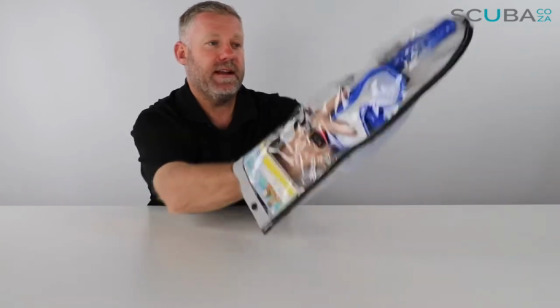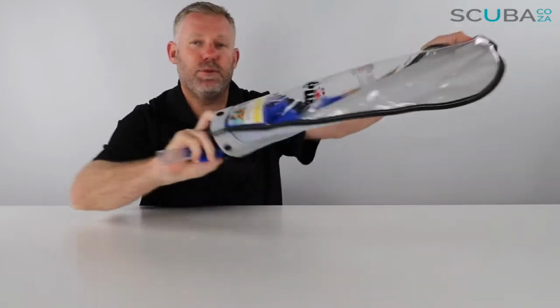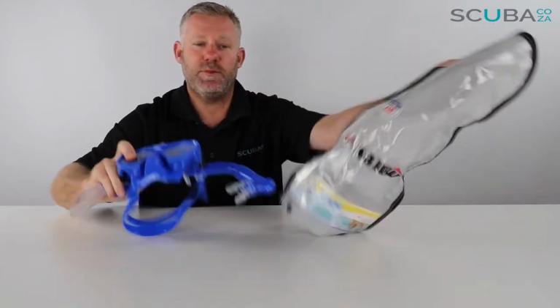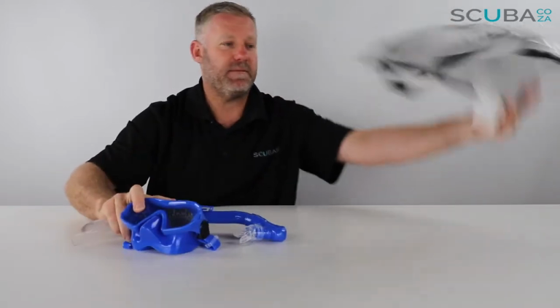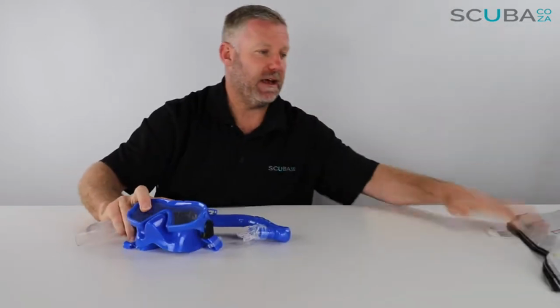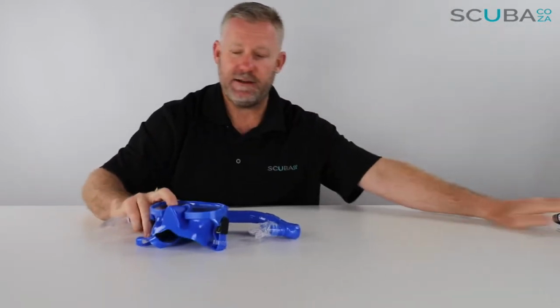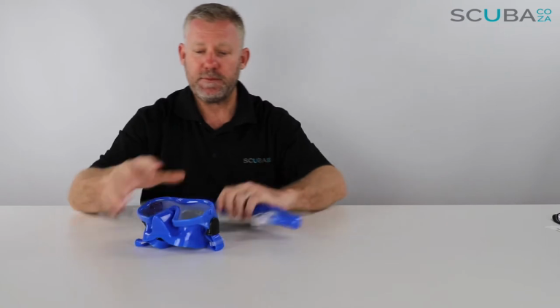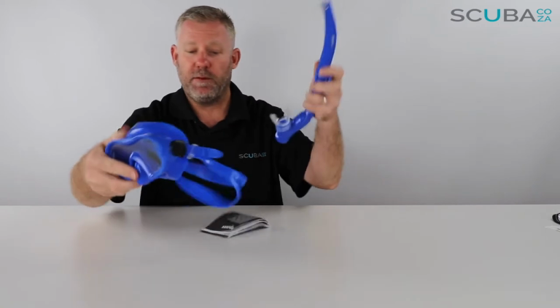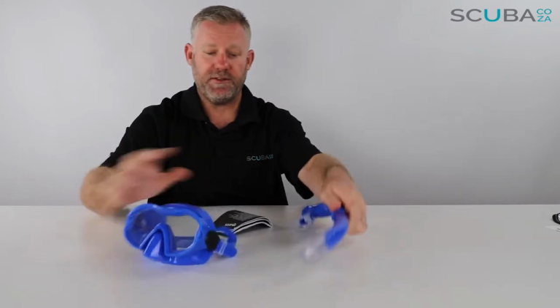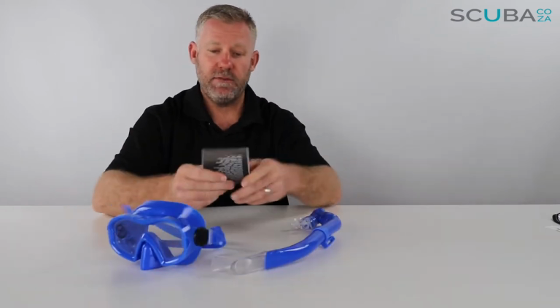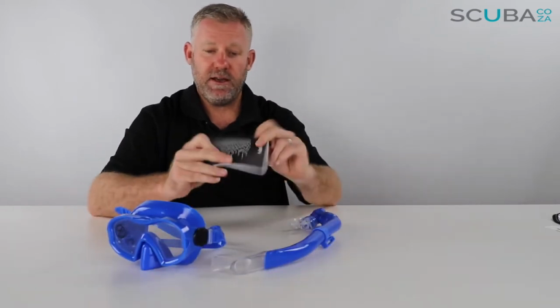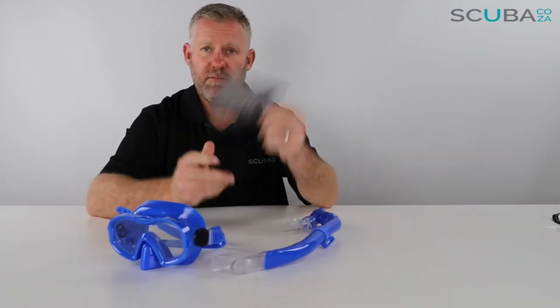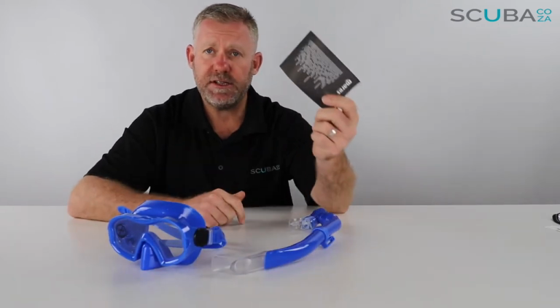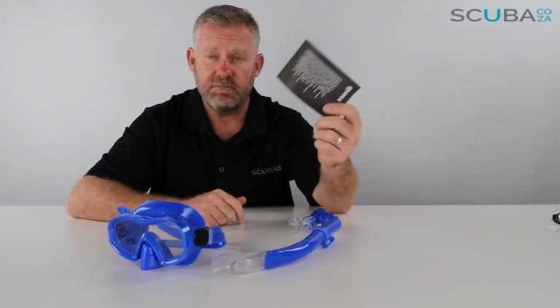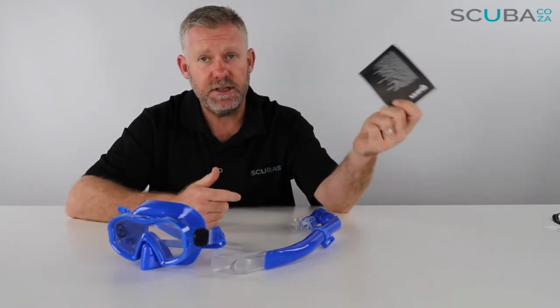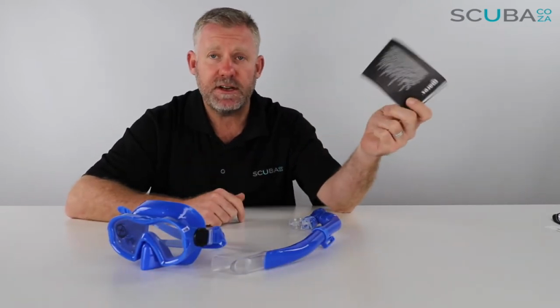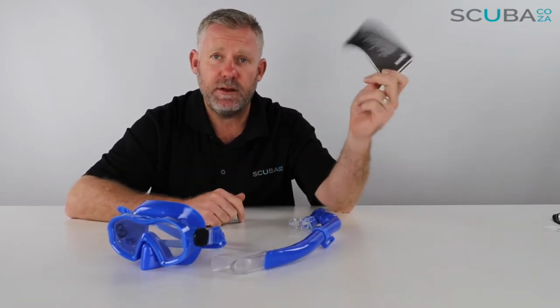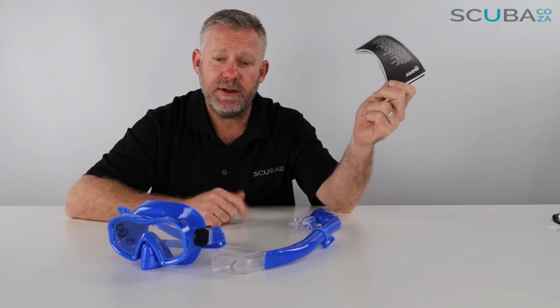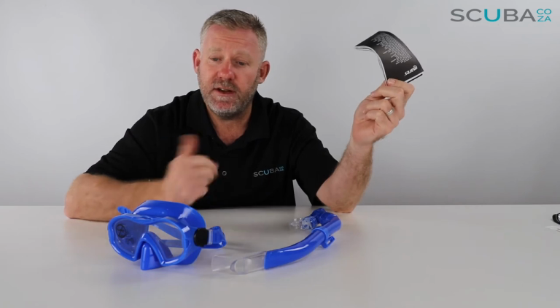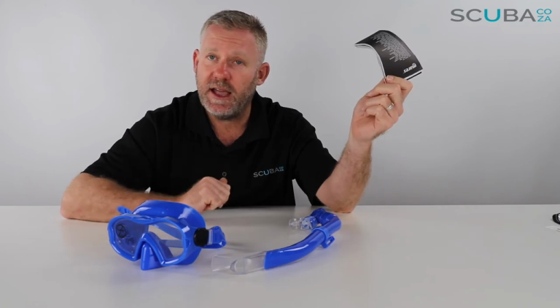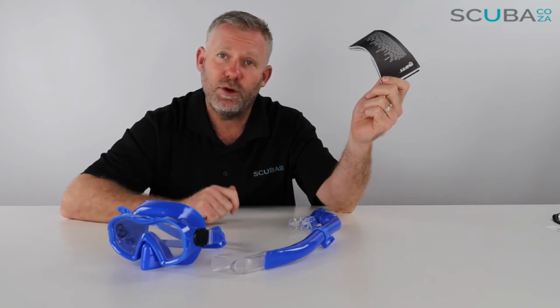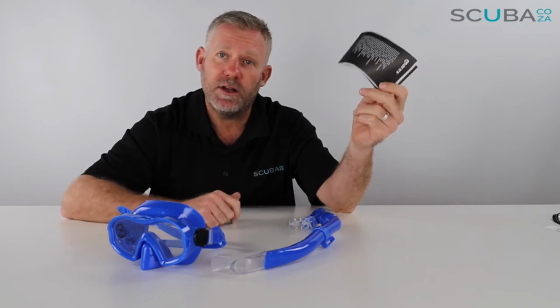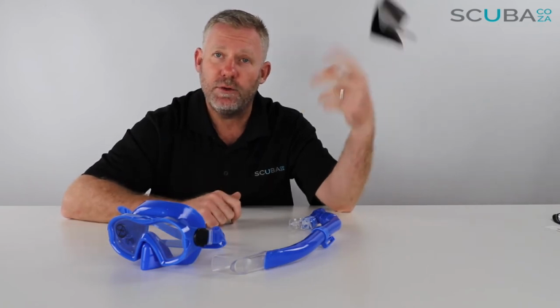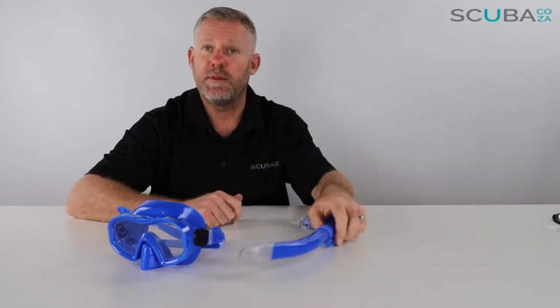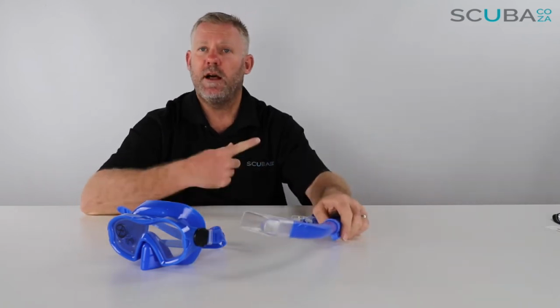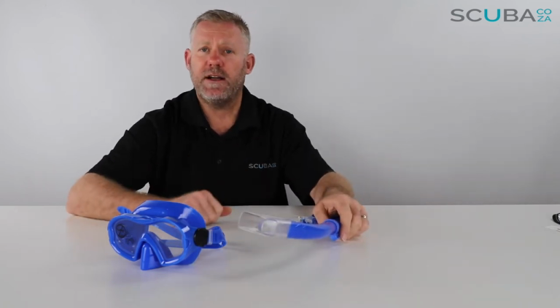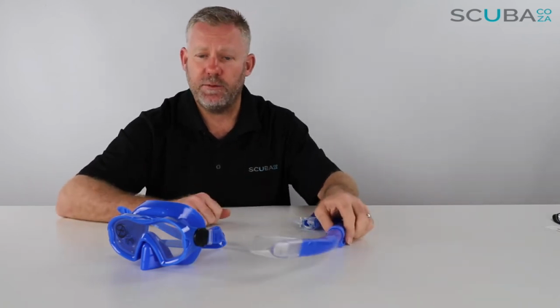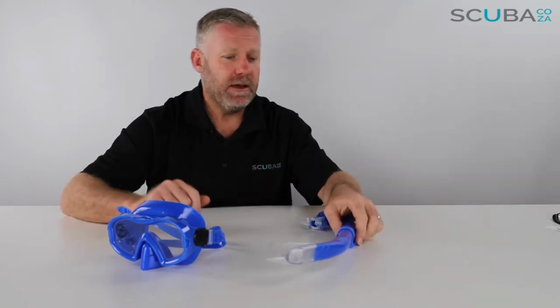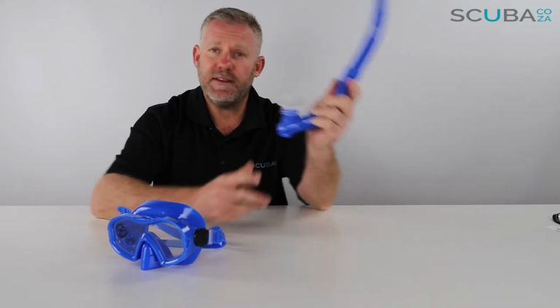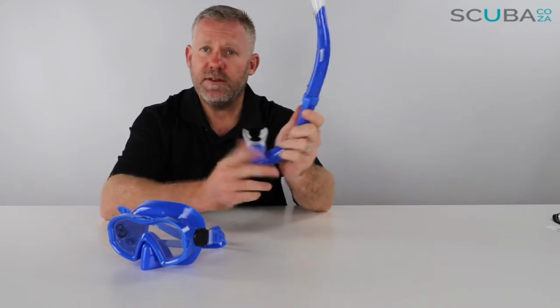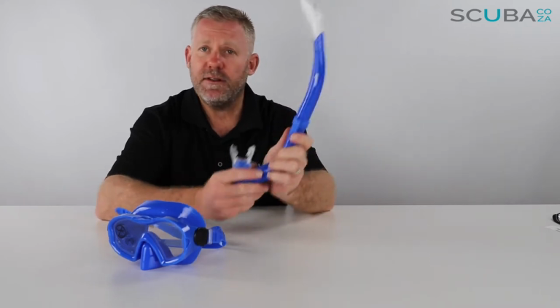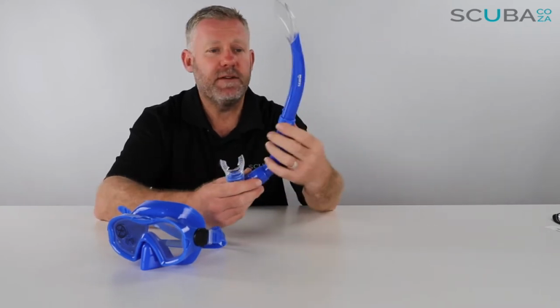So let's pull the bits and pieces out. We've got our mask, snorkel, and an instruction manual. You should read your instruction manual beginning to end so you fully understand how your Blenny mask and snorkel works. So let's start with the snorkel, then jump over to the mask.